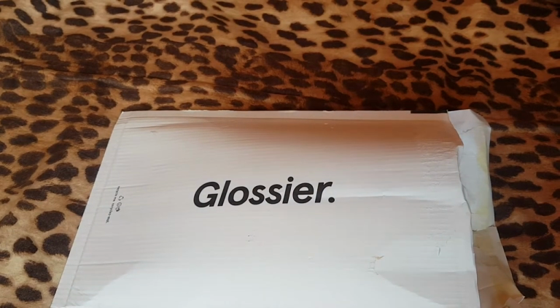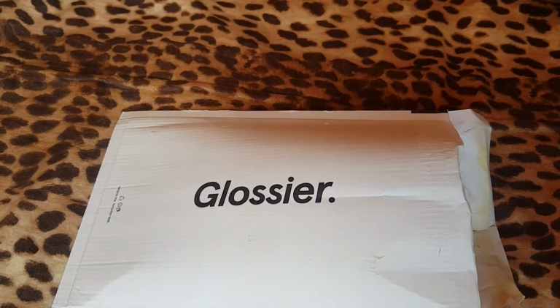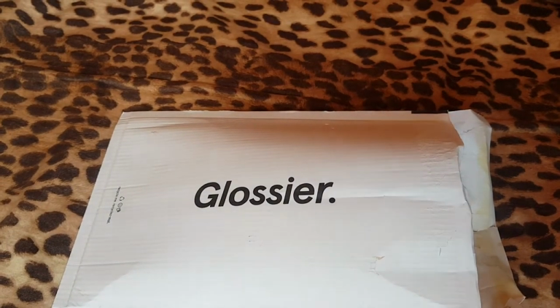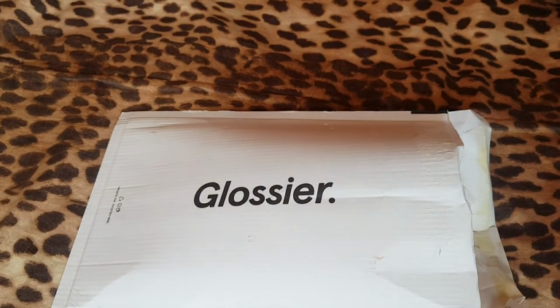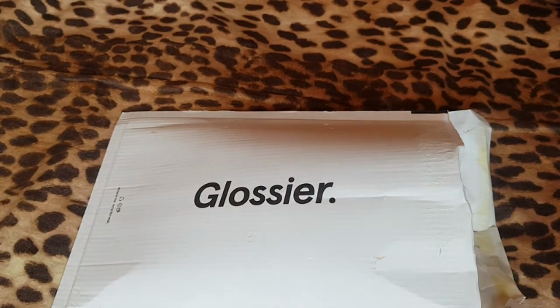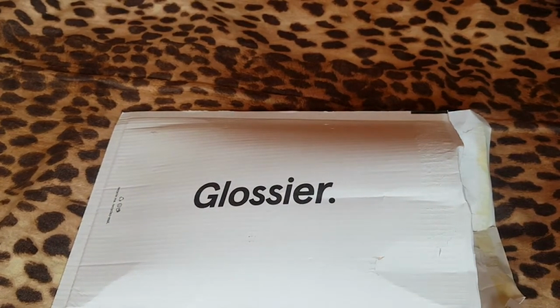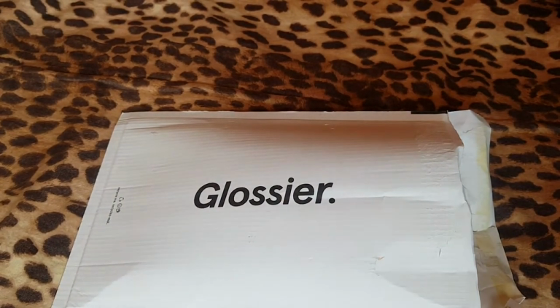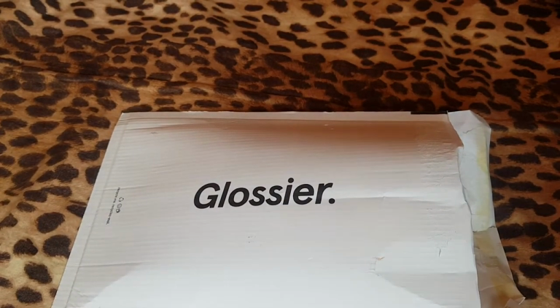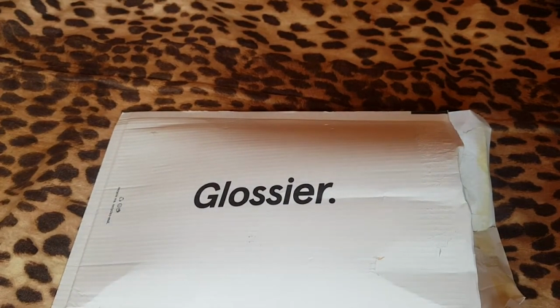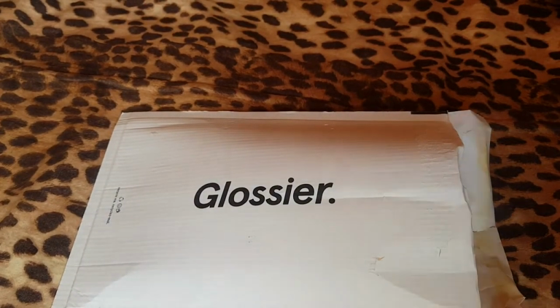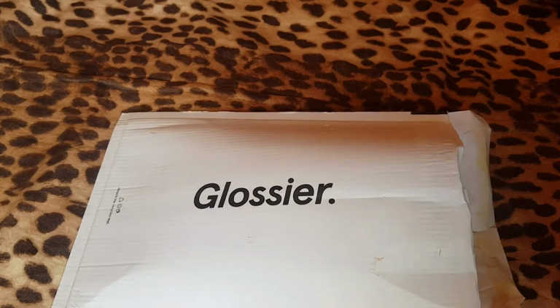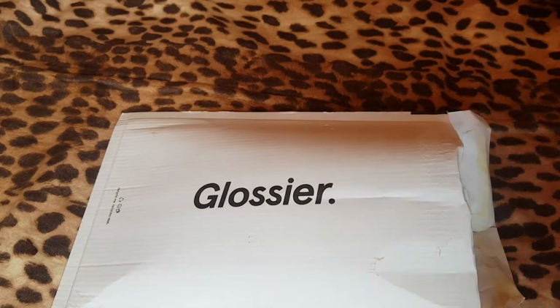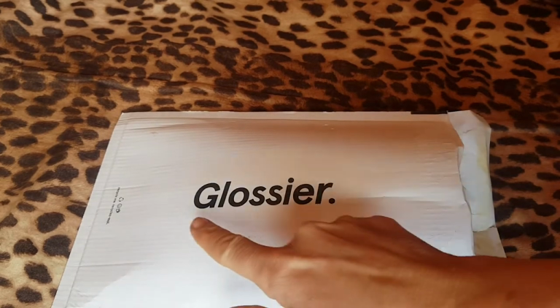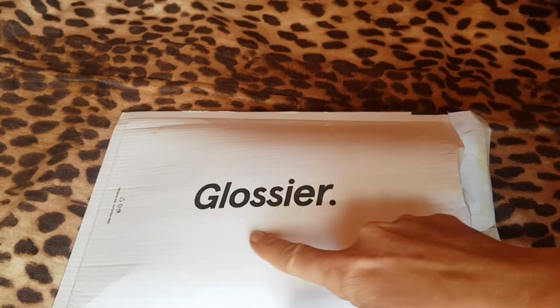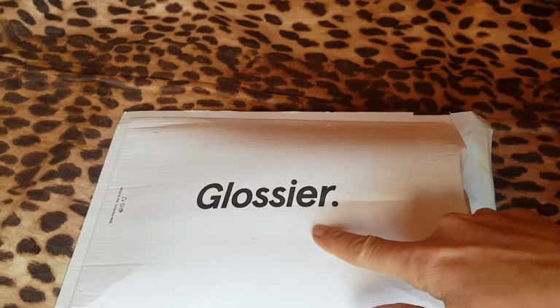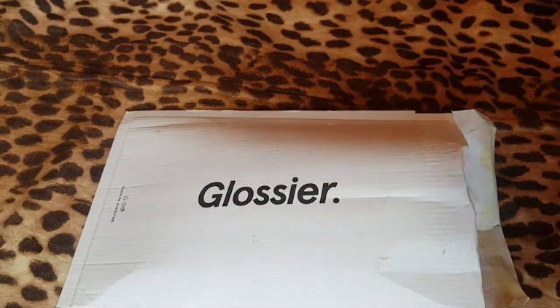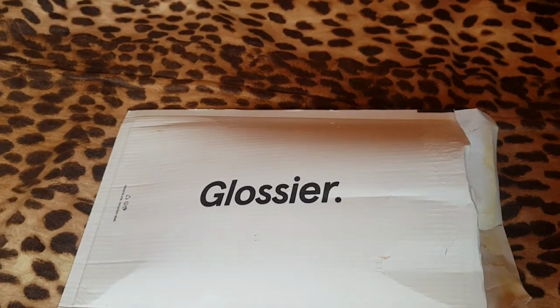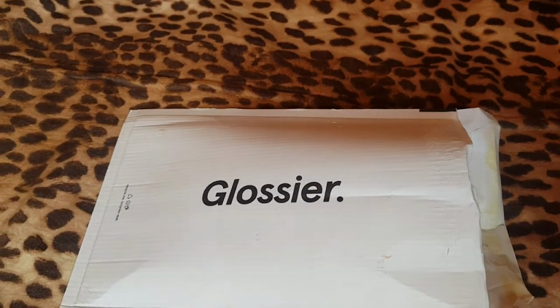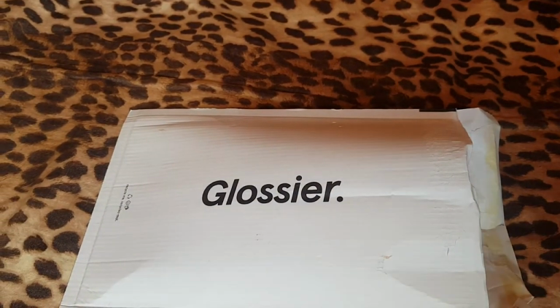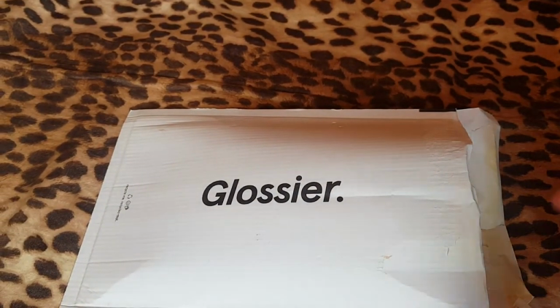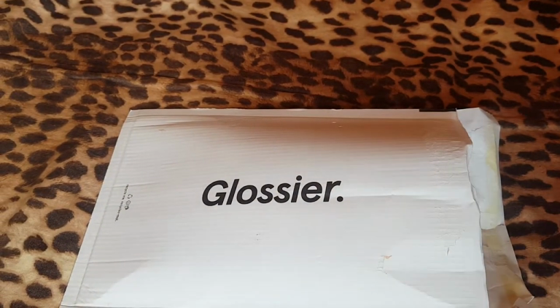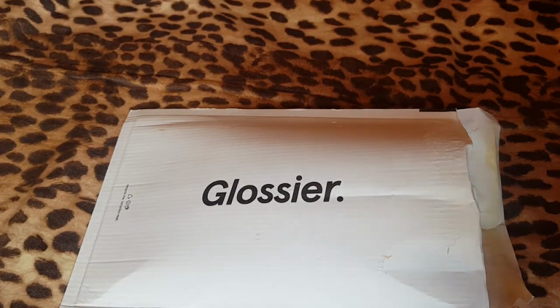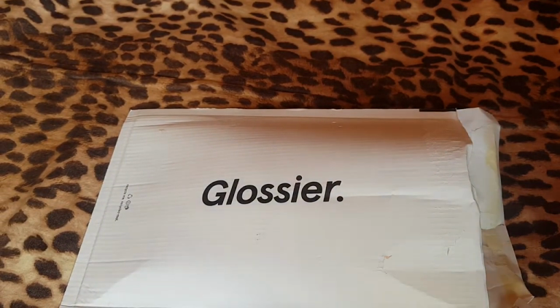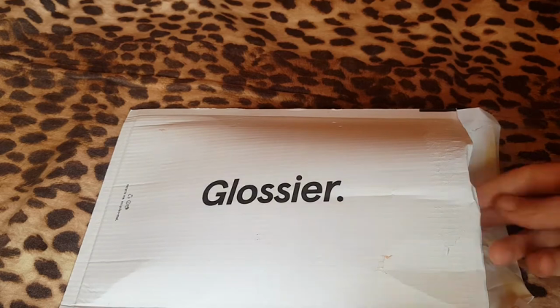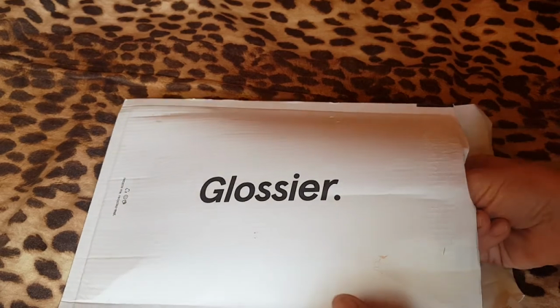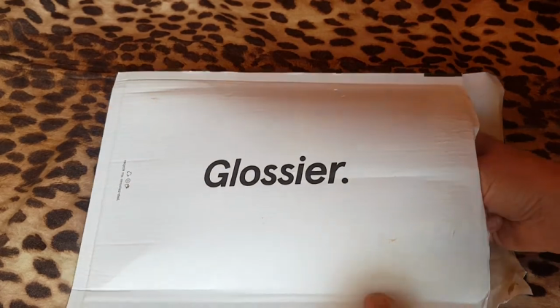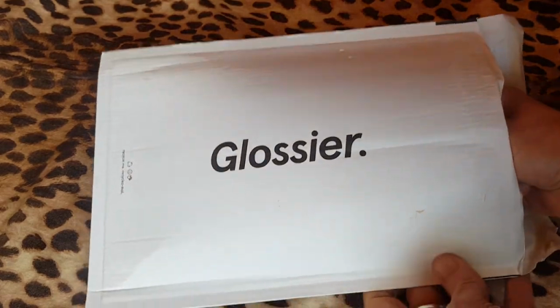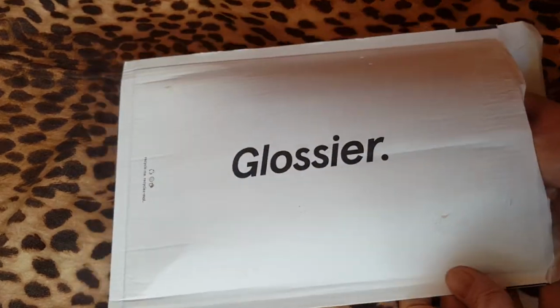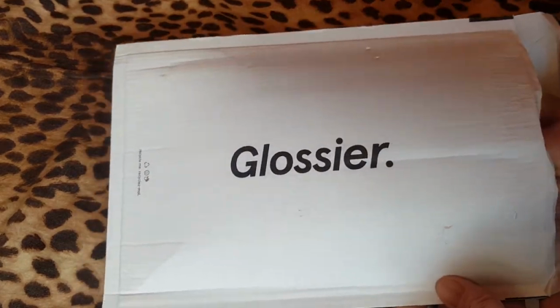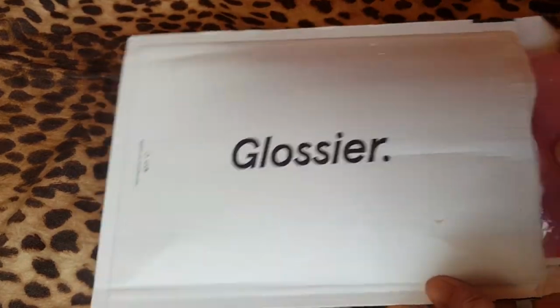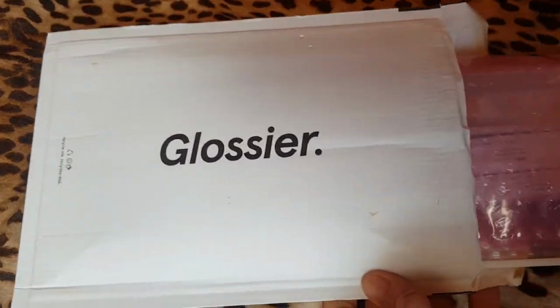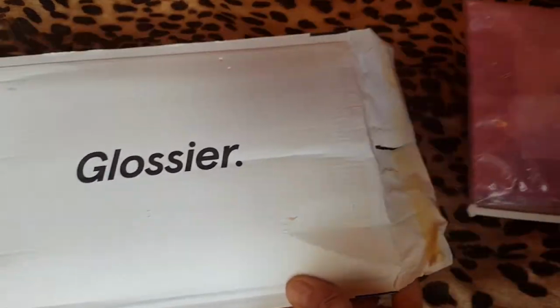Hi, it's Rosie Scott, hair and makeup here. A little something has arrived in the post from Glossier, as you can tell. I ordered this about two days ago, so this was really speedy delivery. I'll show you what has arrived and what I ordered.